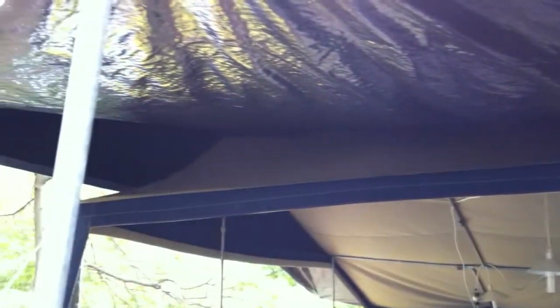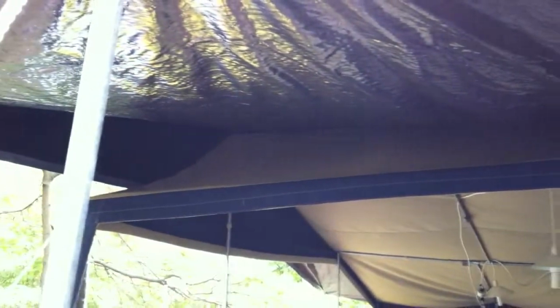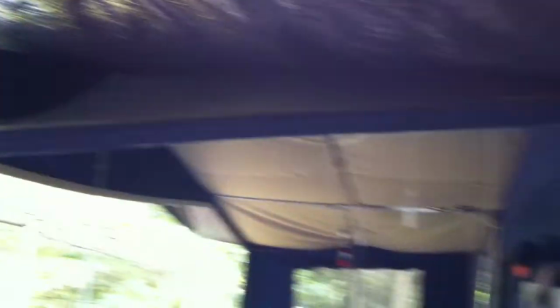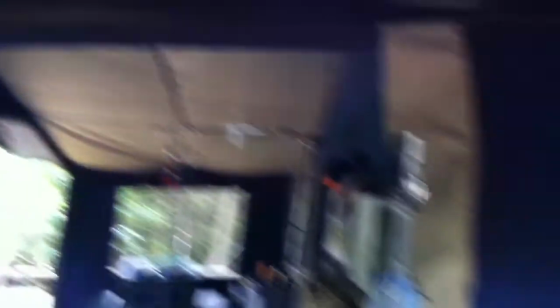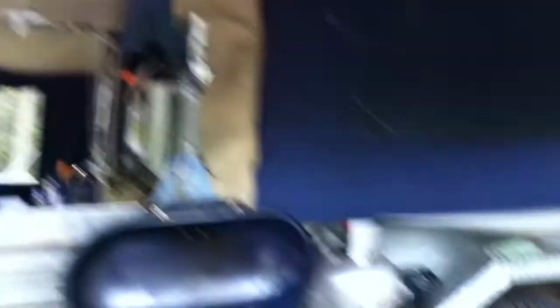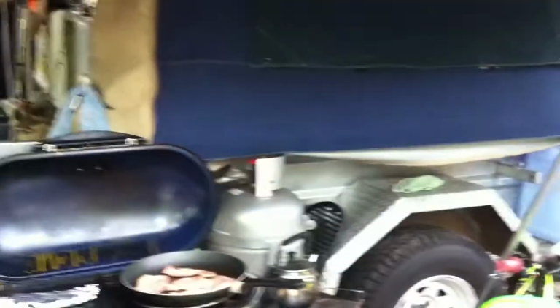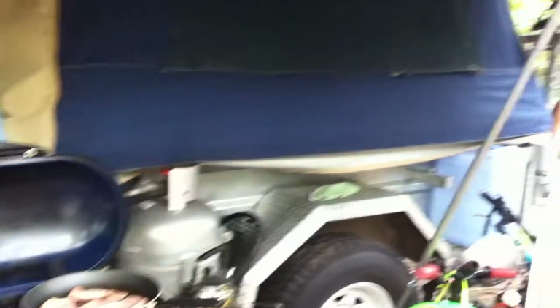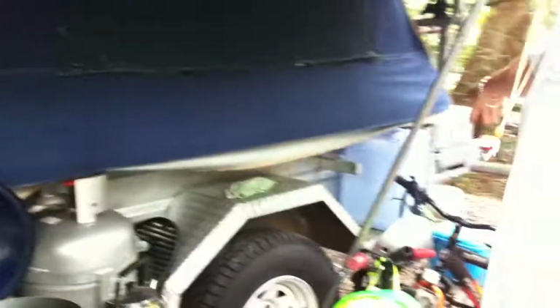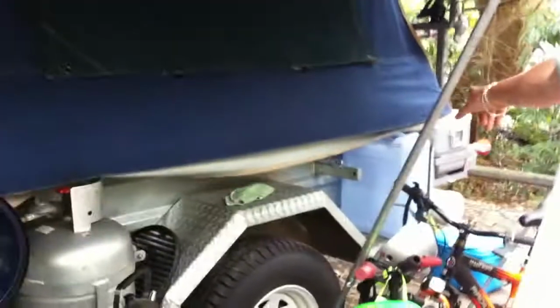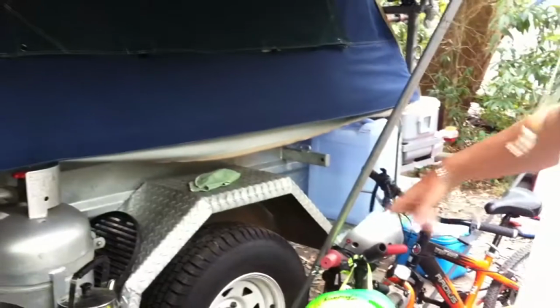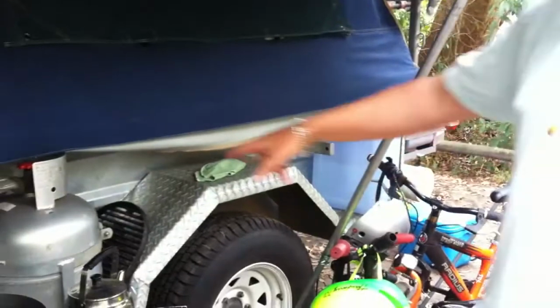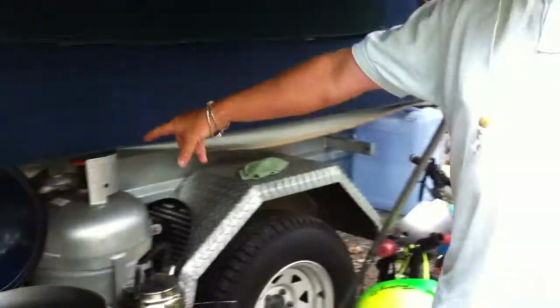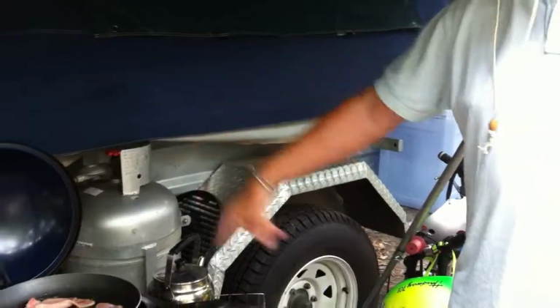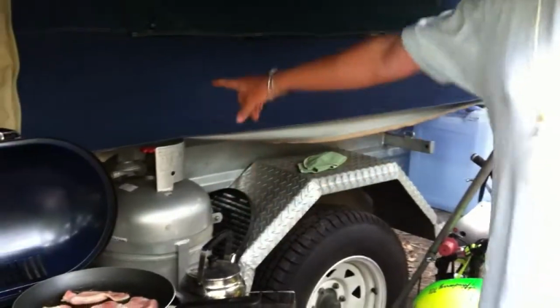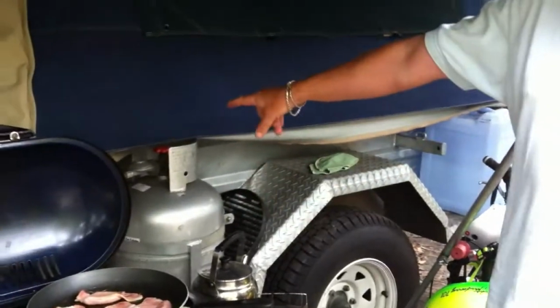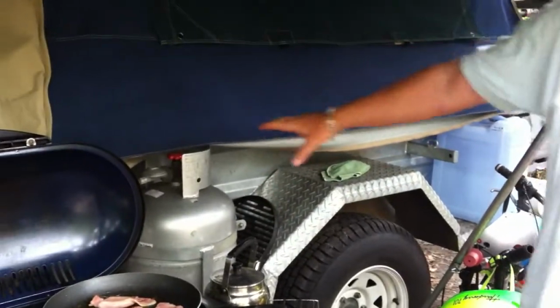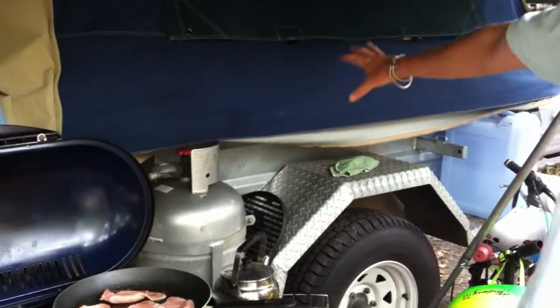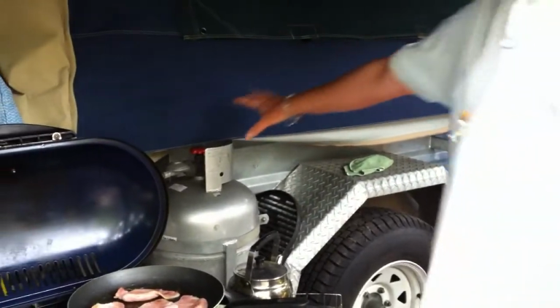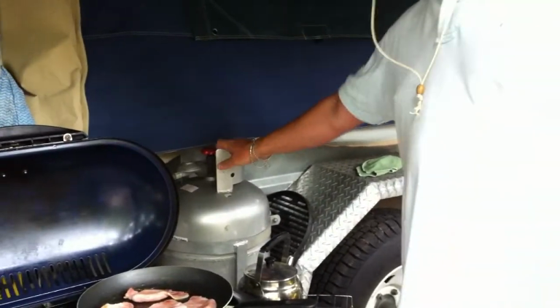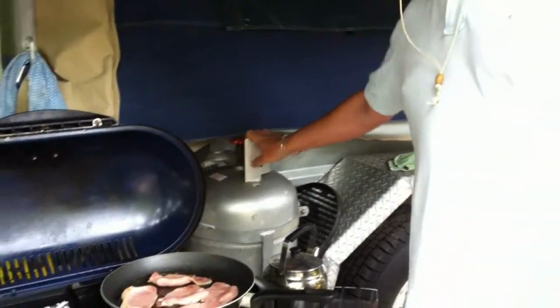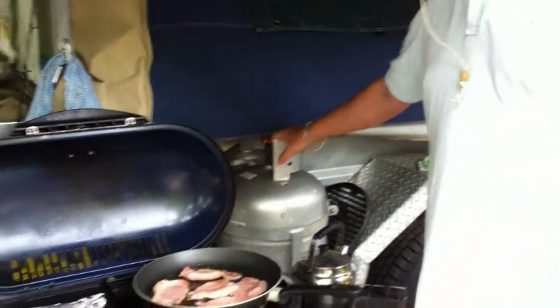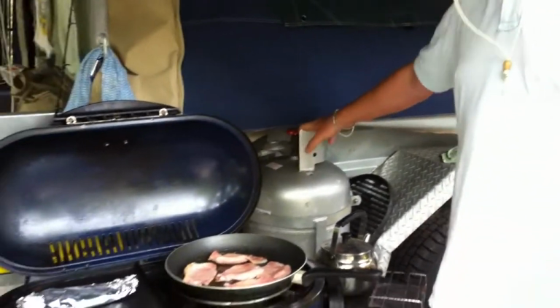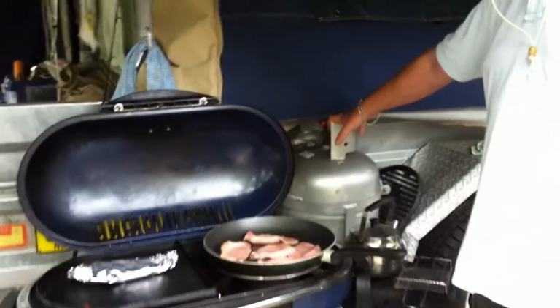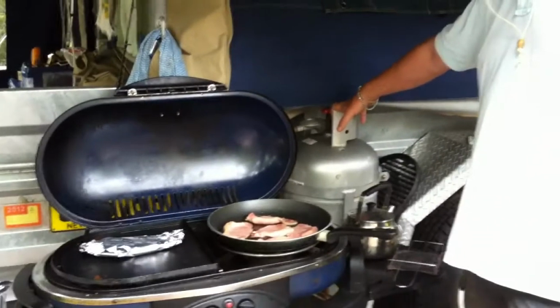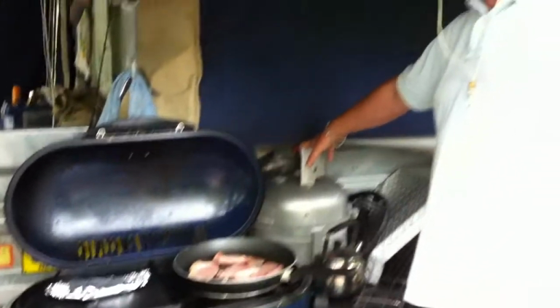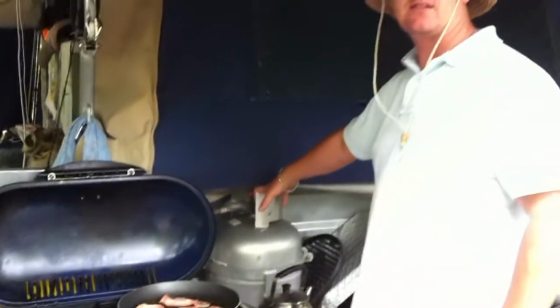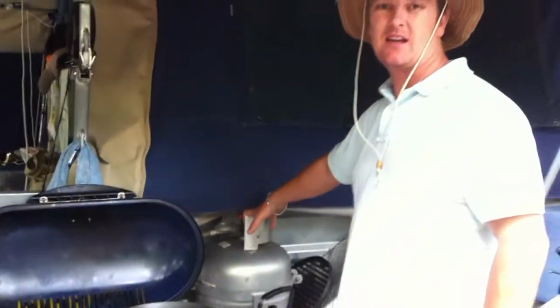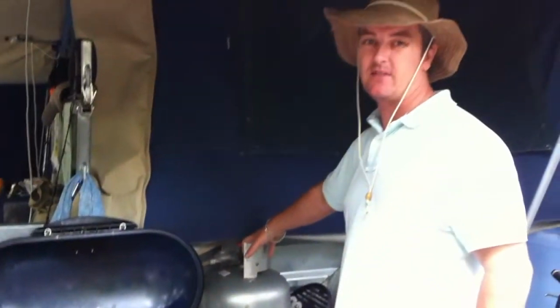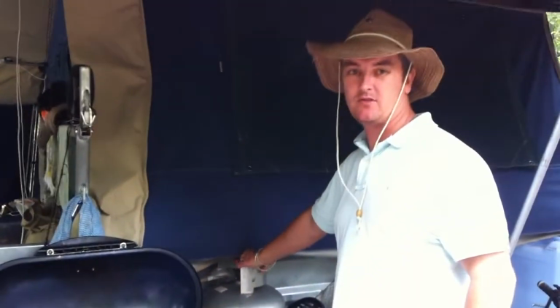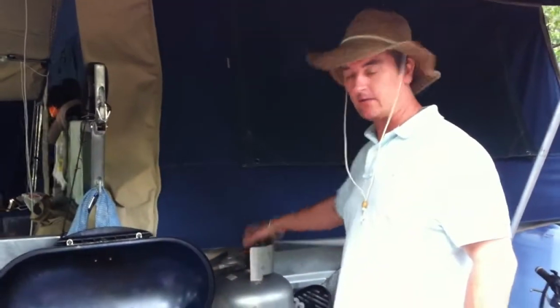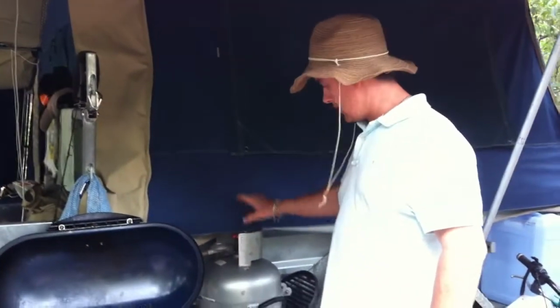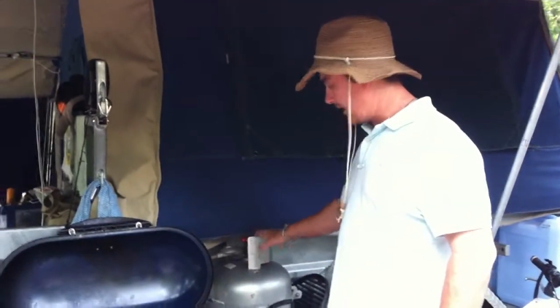Here you can see on the side of the trailer we've got a water tank for drinking water. We've also got another water tank underneath for washing up. A 9 kilo gas bottle — that's more than enough, going to last for 10 days, even up to 2 weeks of running.